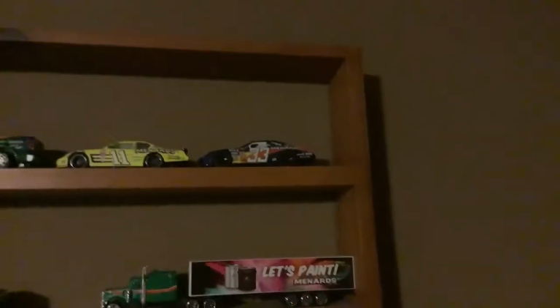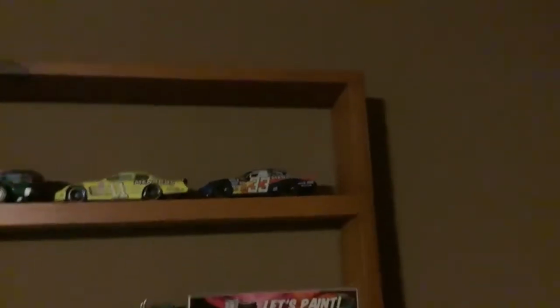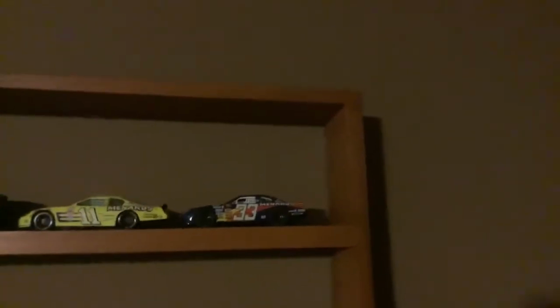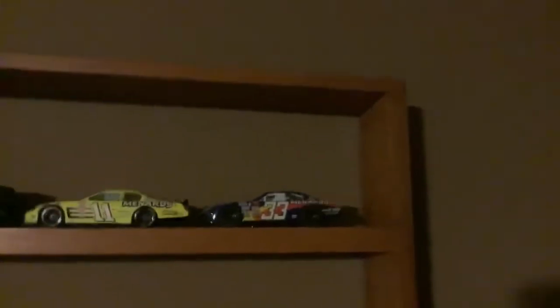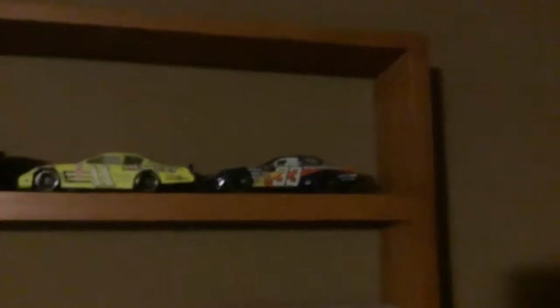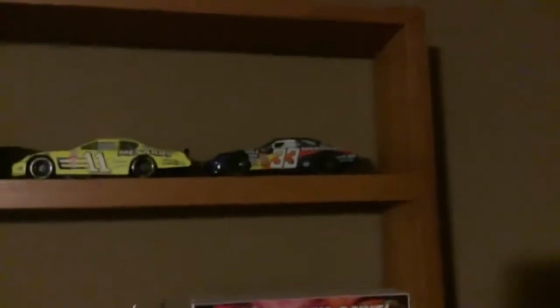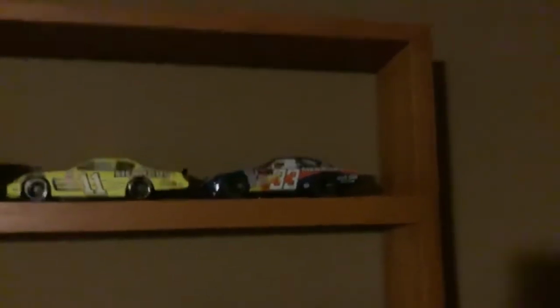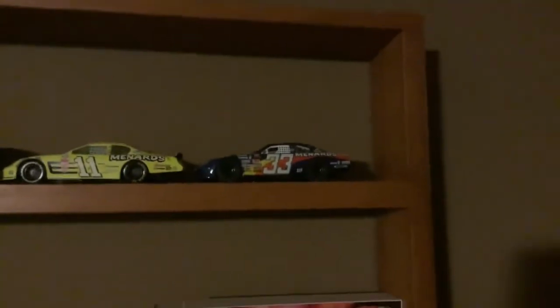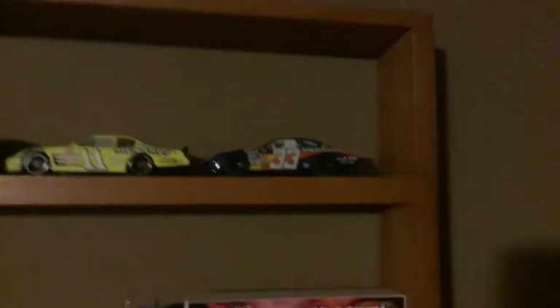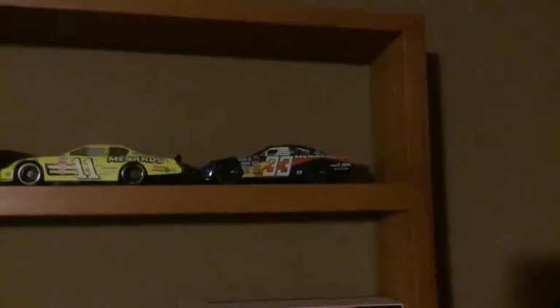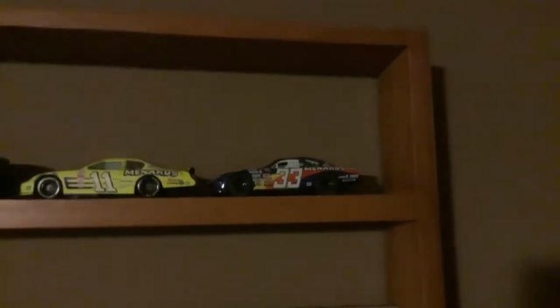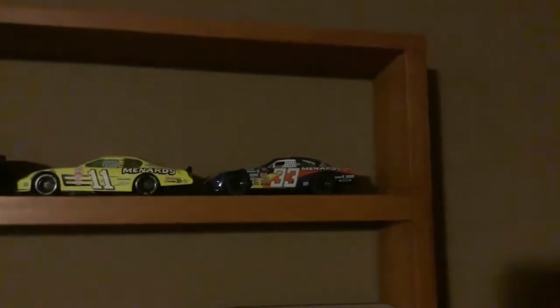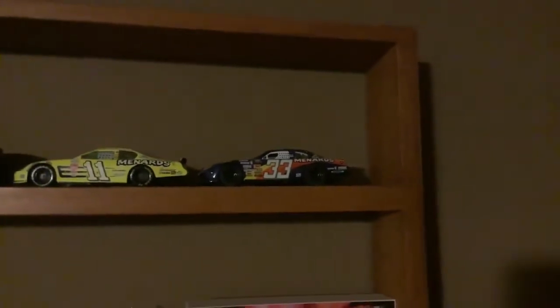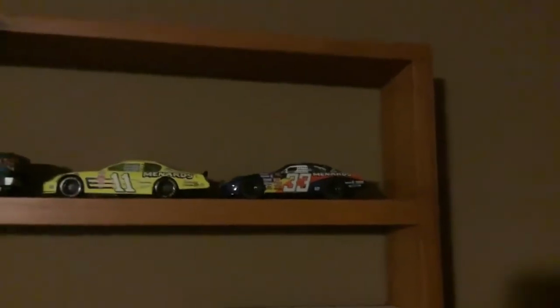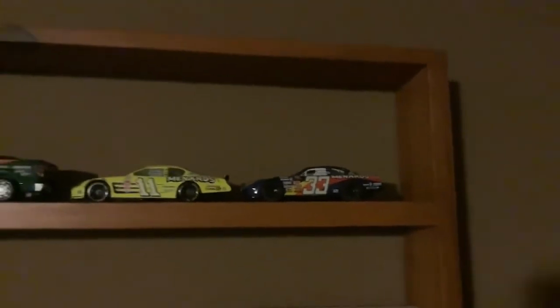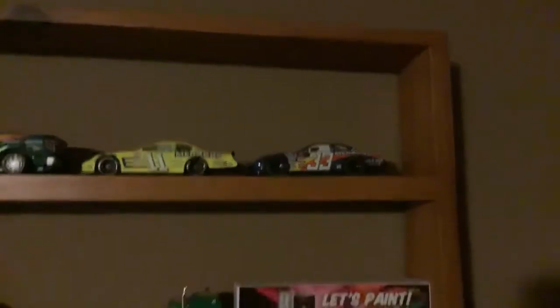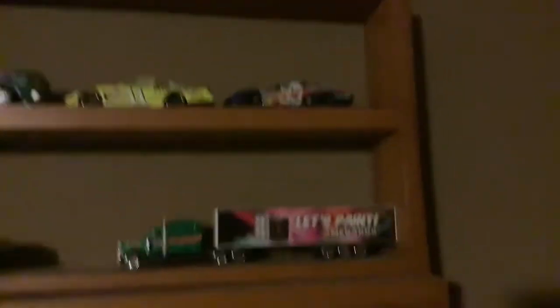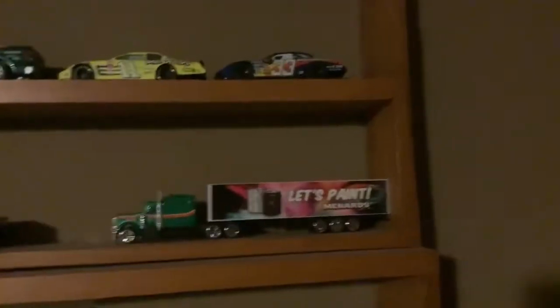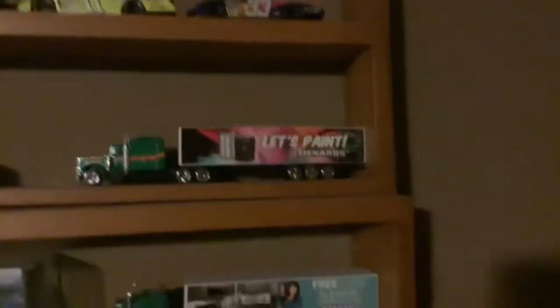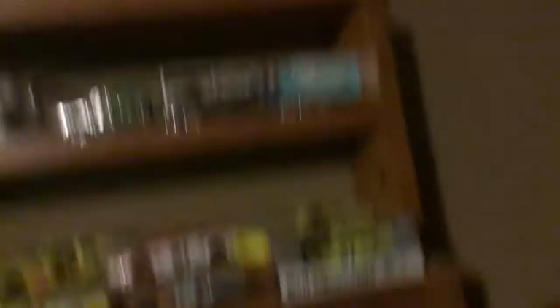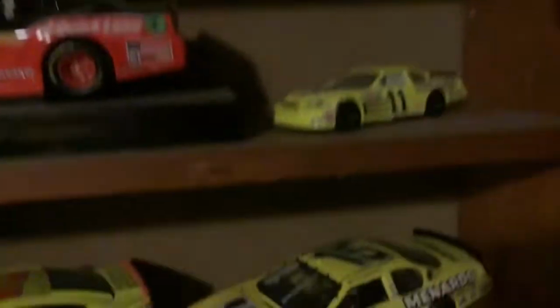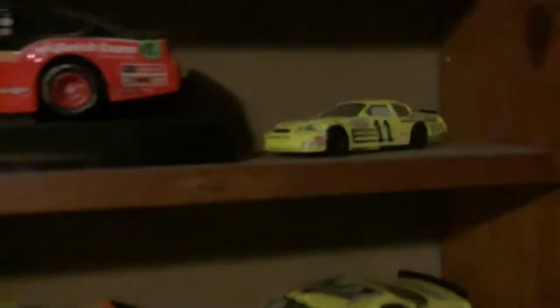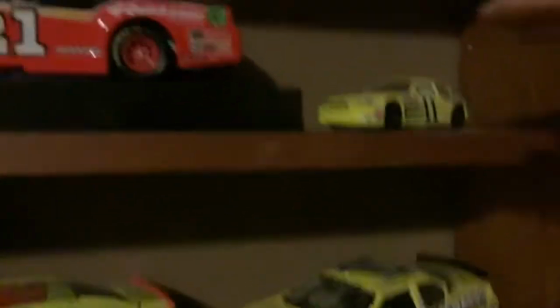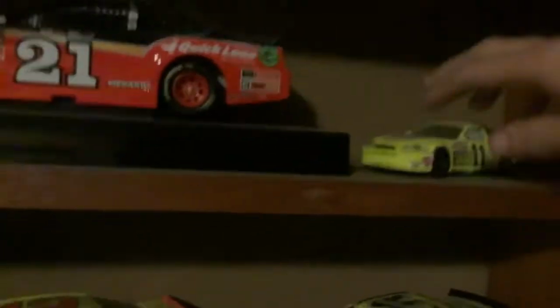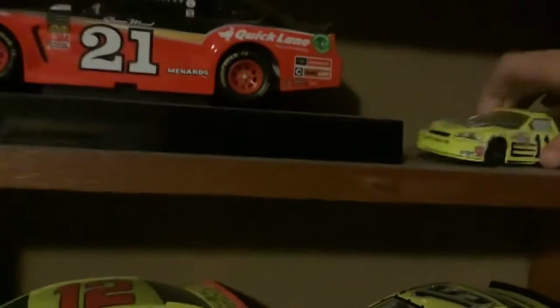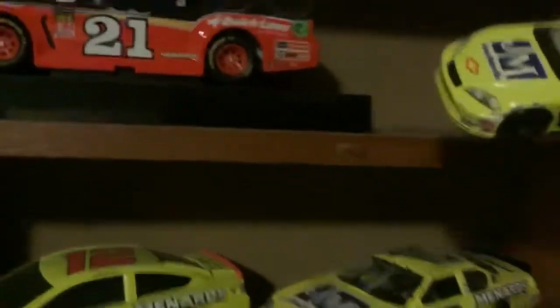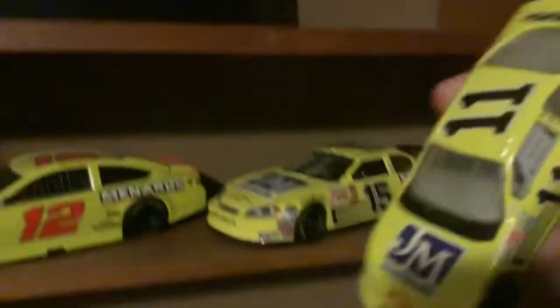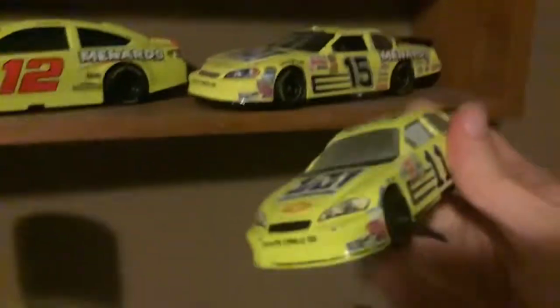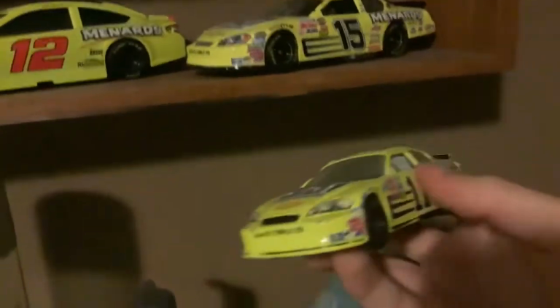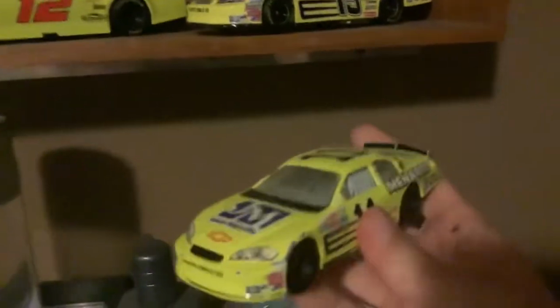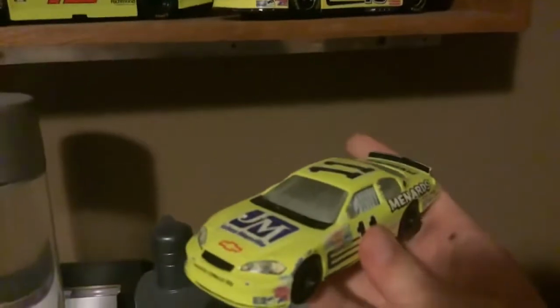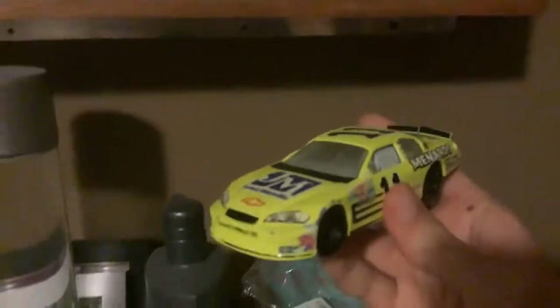And right behind it we have his number 33, his 2004 Andy Petrie number 33 car. And down here we have his 2006 Johns Manville Menards Chevy.